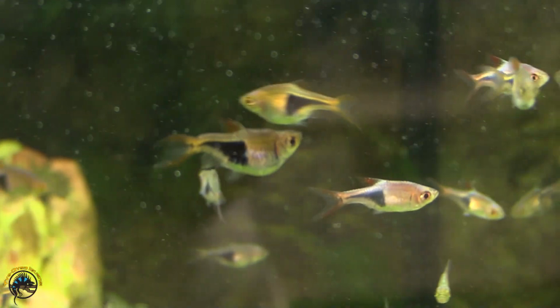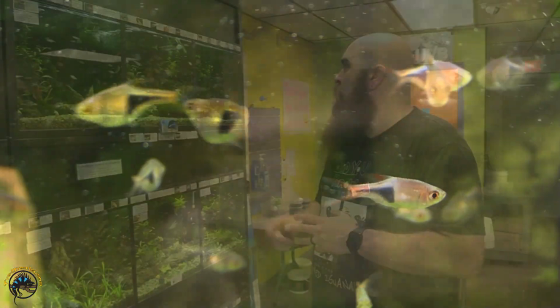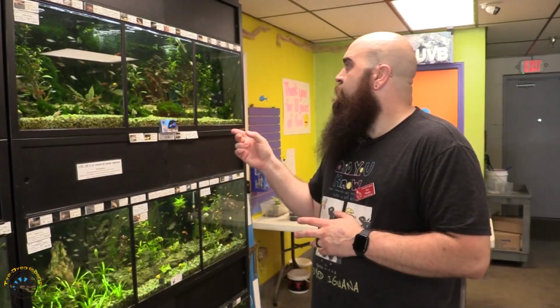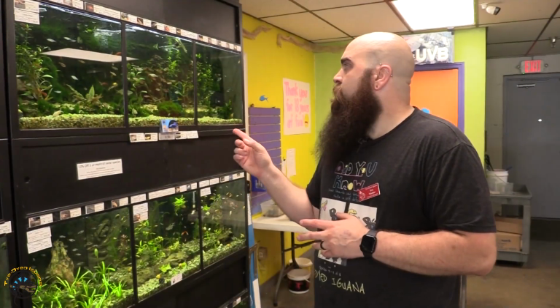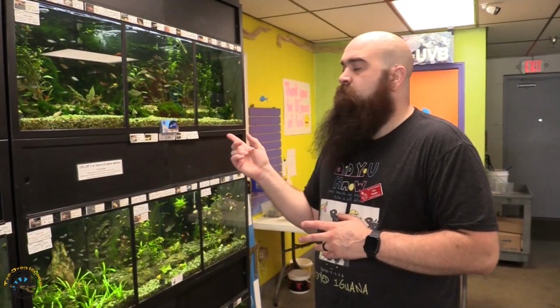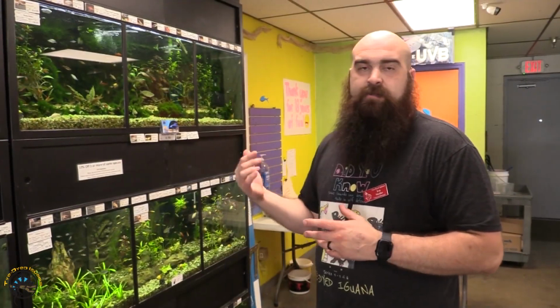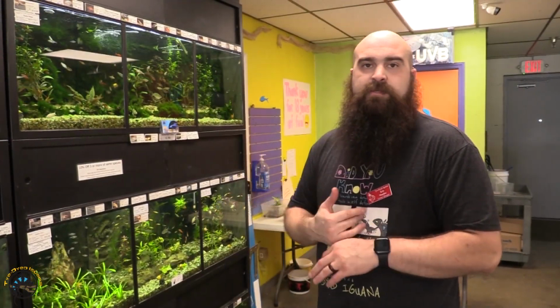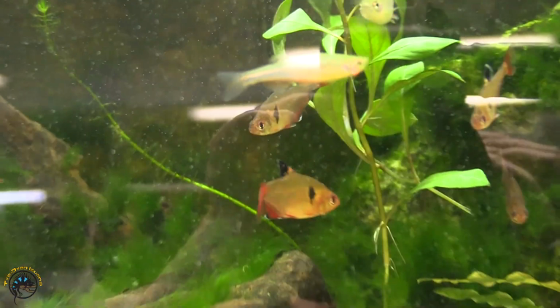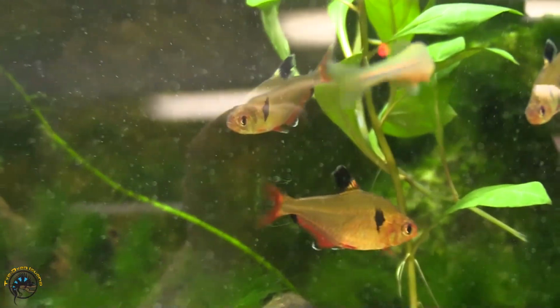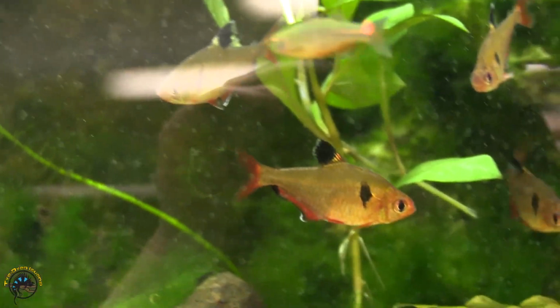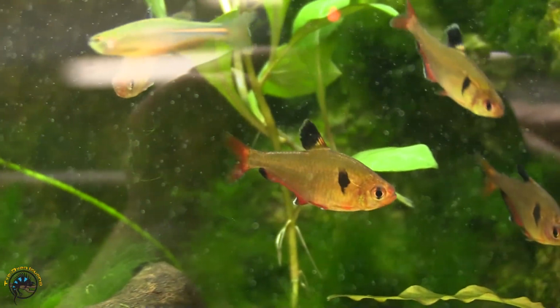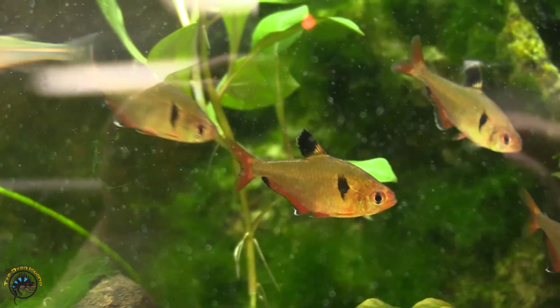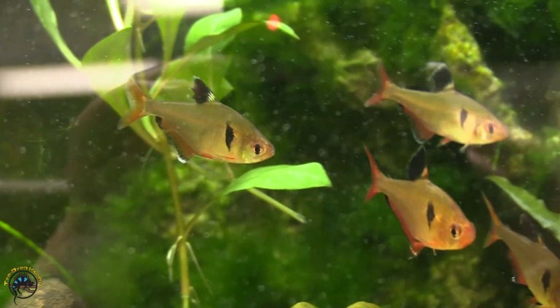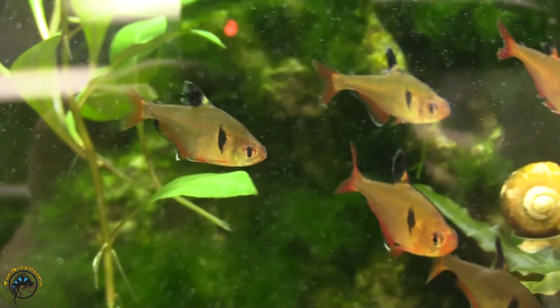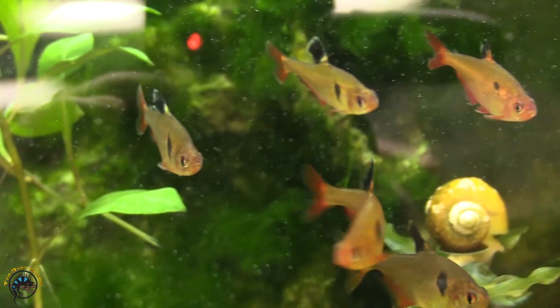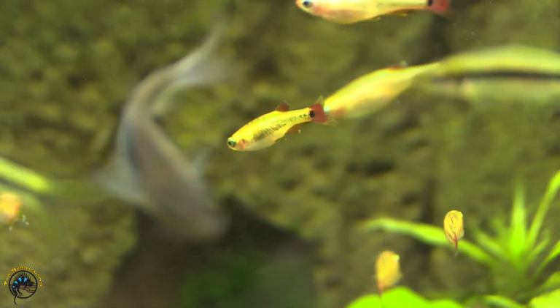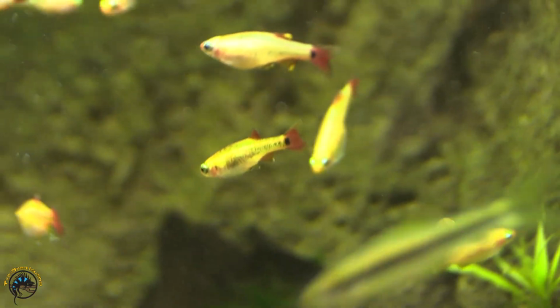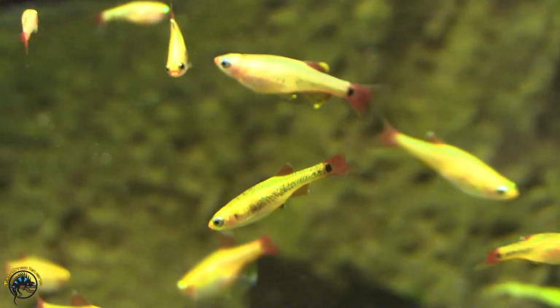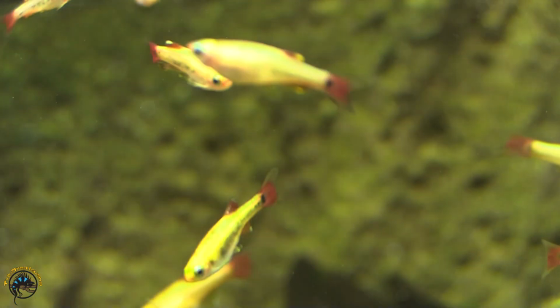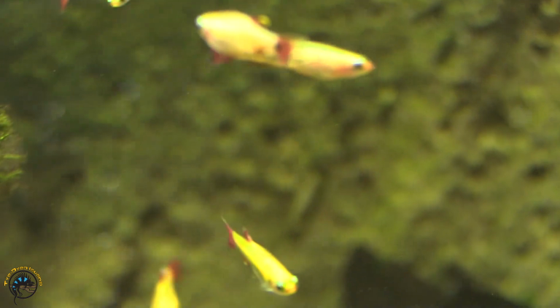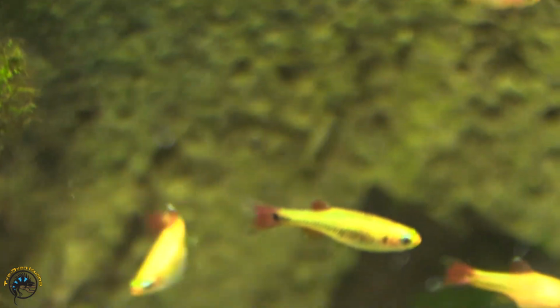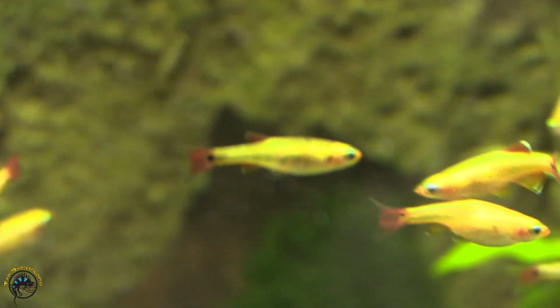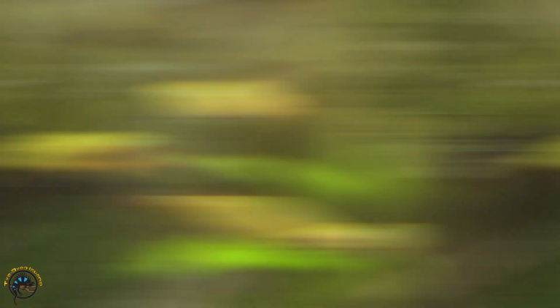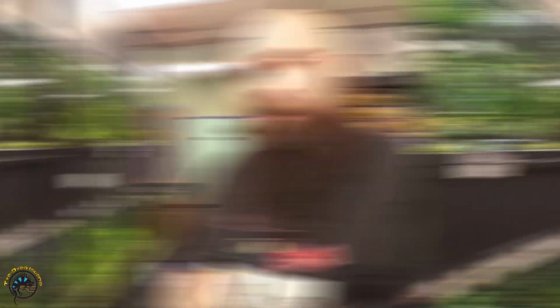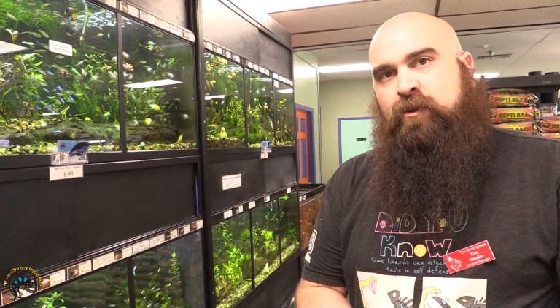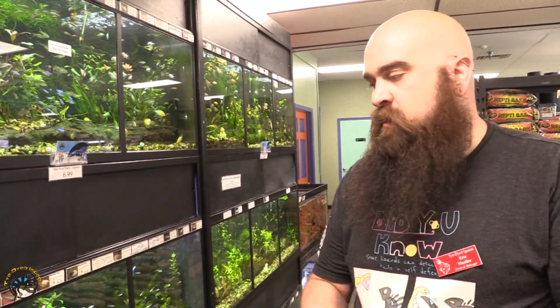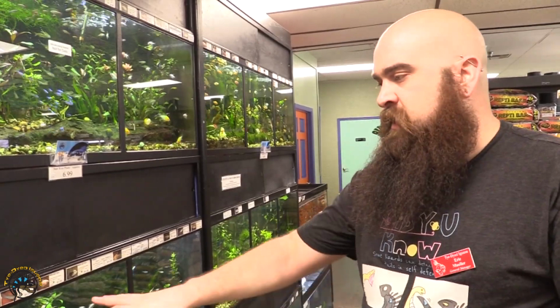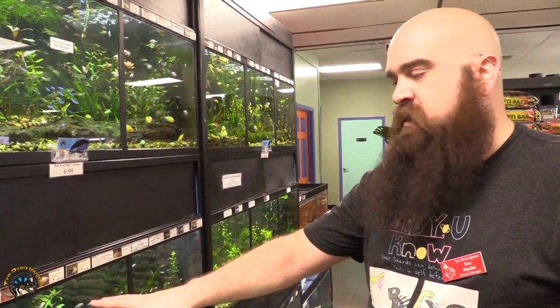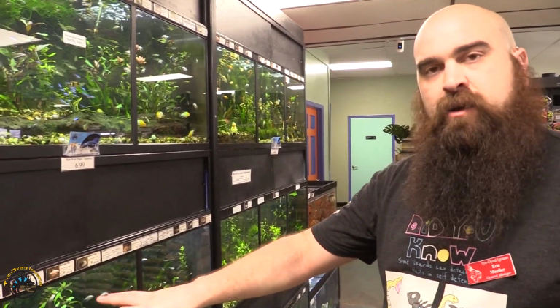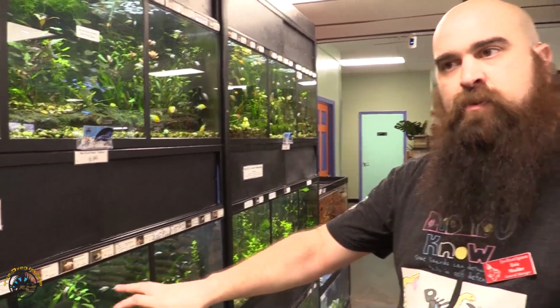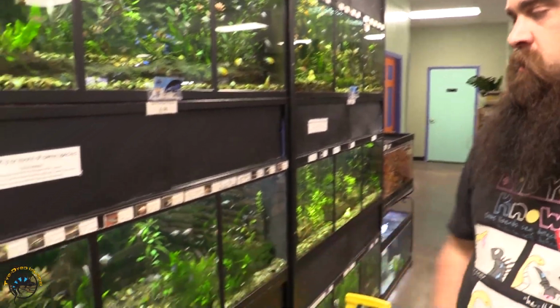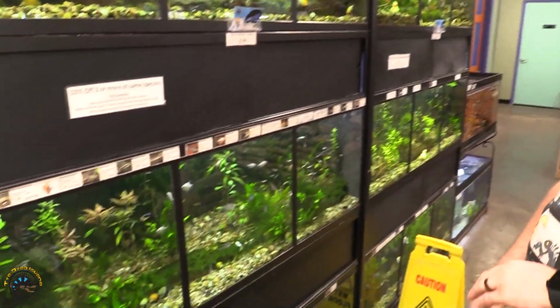We got in a few red miners, or serpae tetras, whichever way you want to call them. And a nice new group of golden white clouds. Over here we got a nice new stock of white skirt tetras.